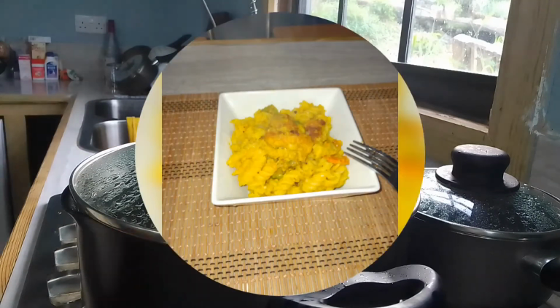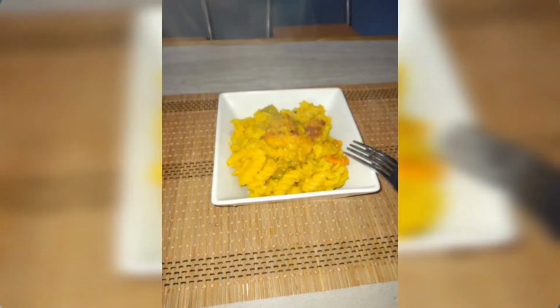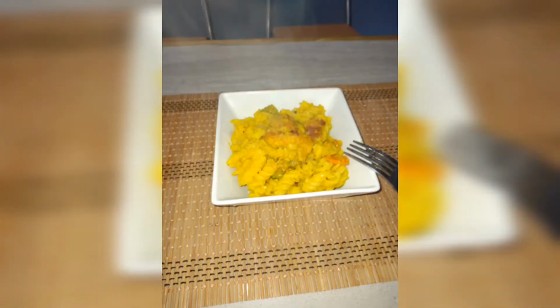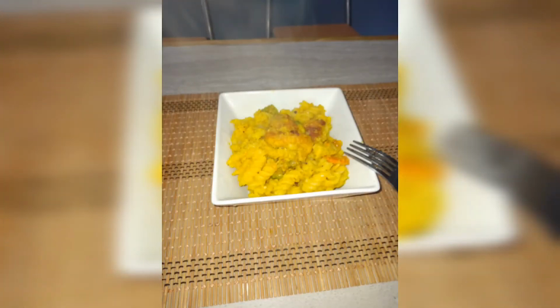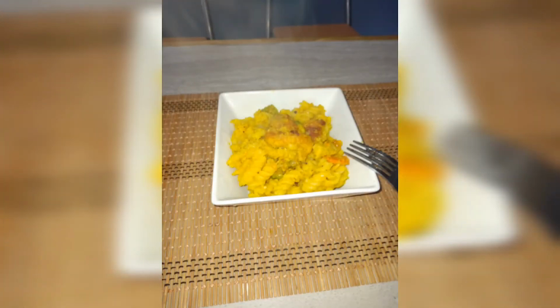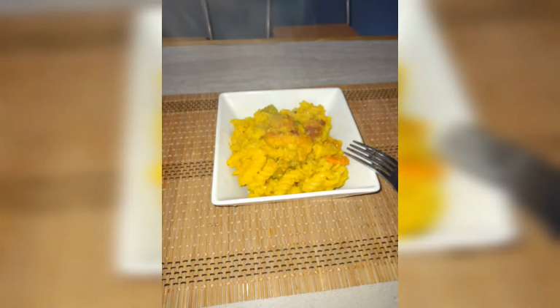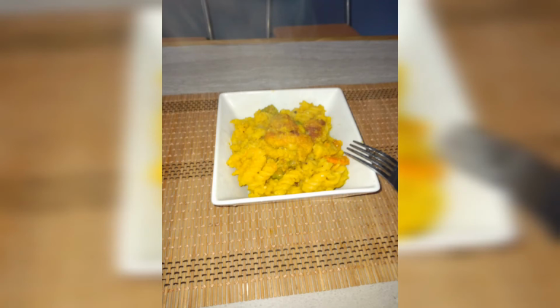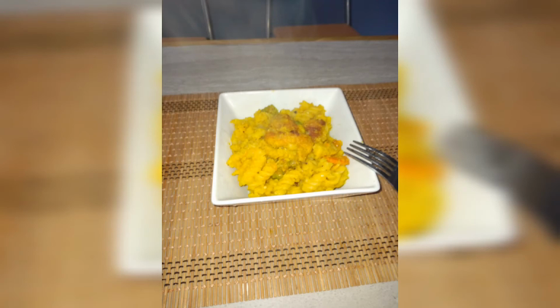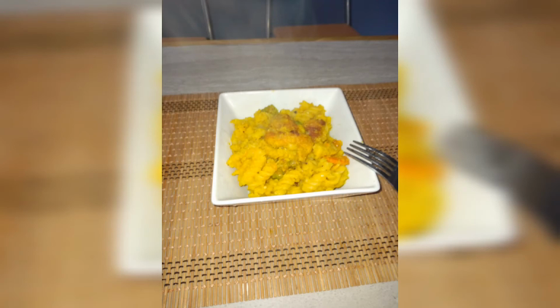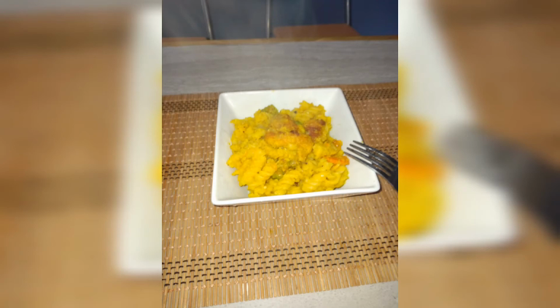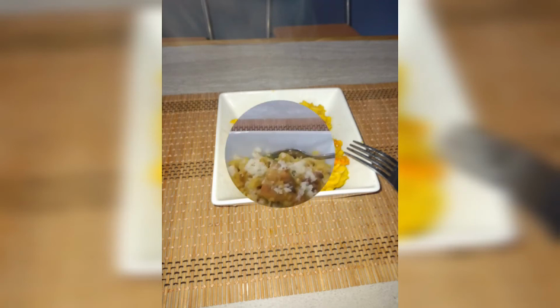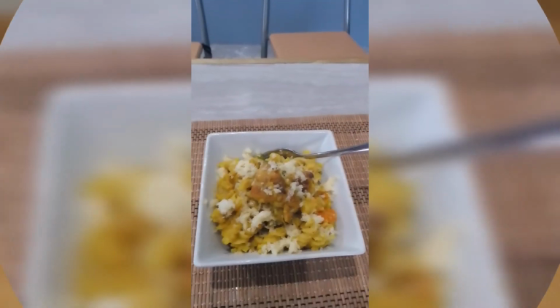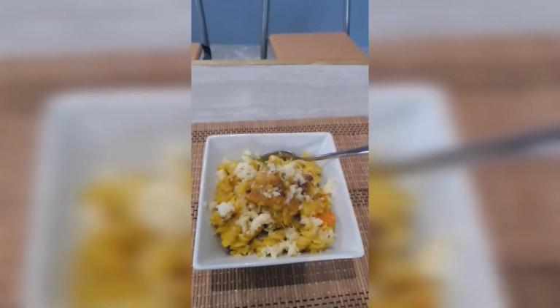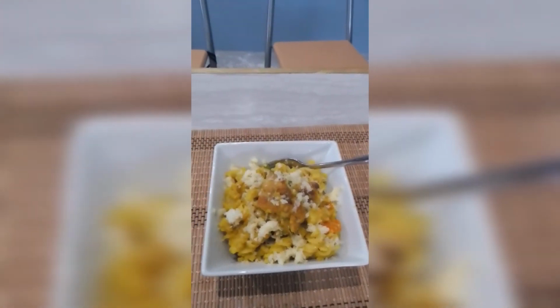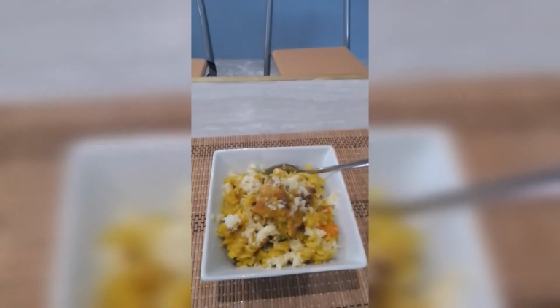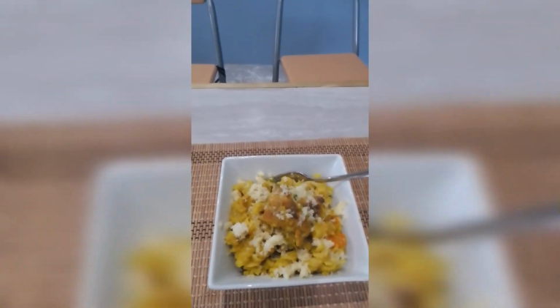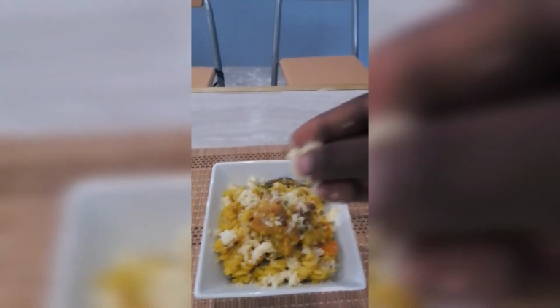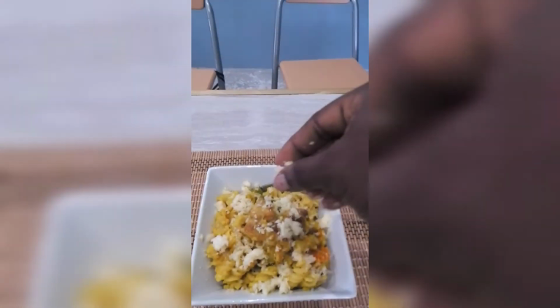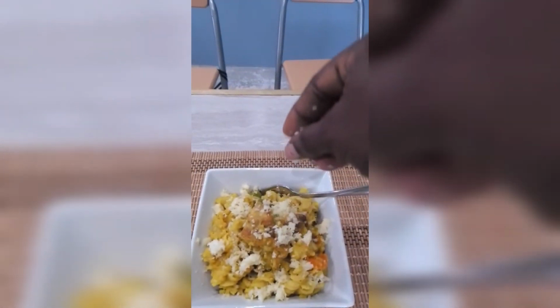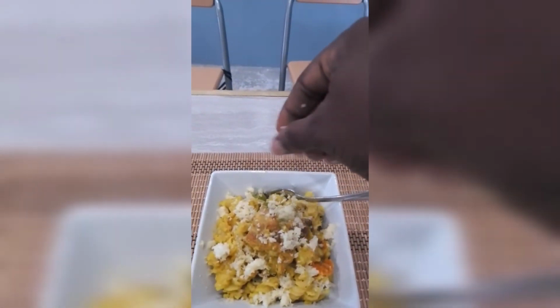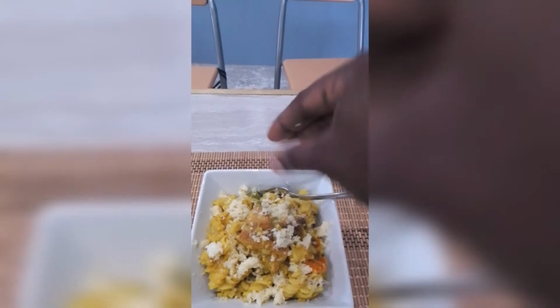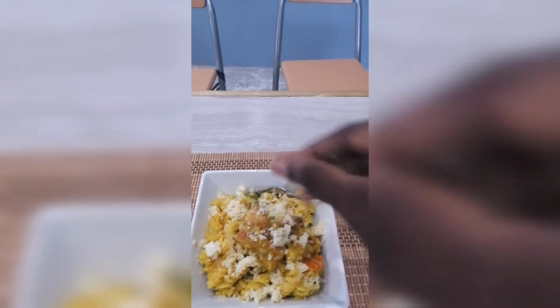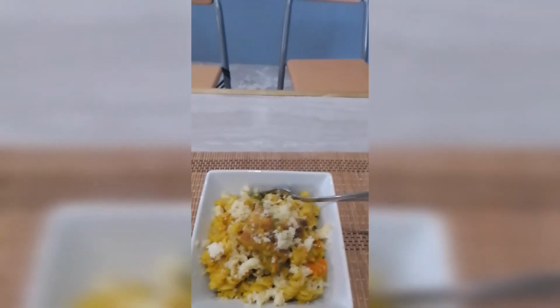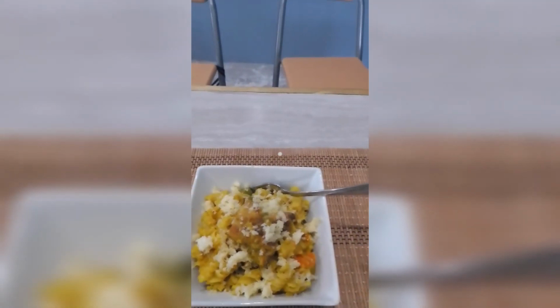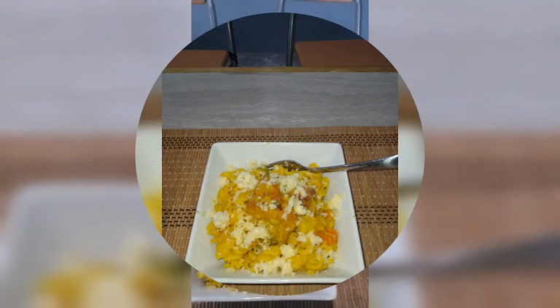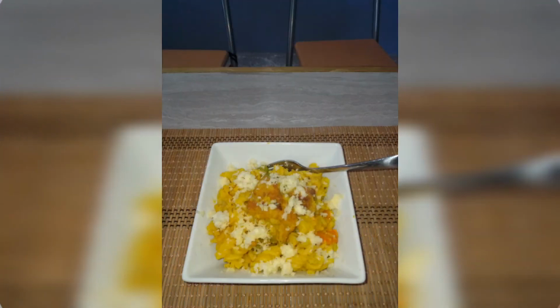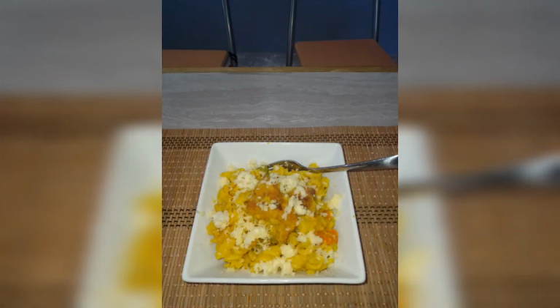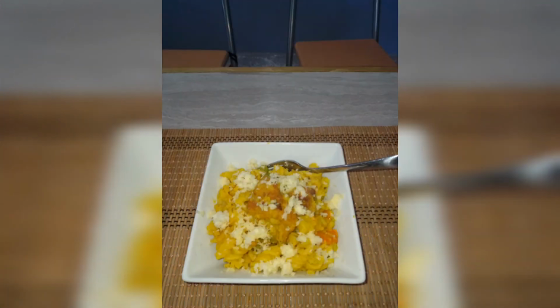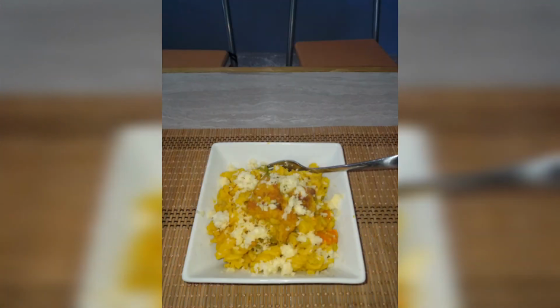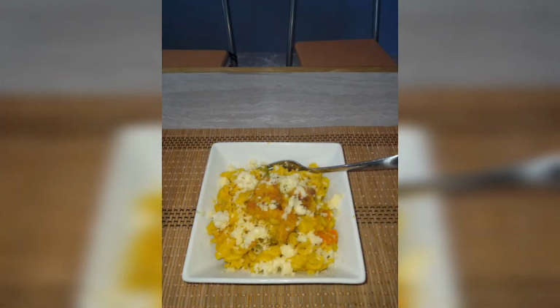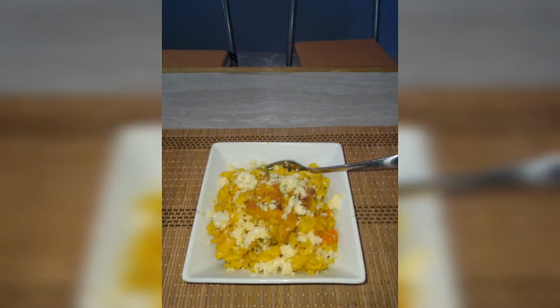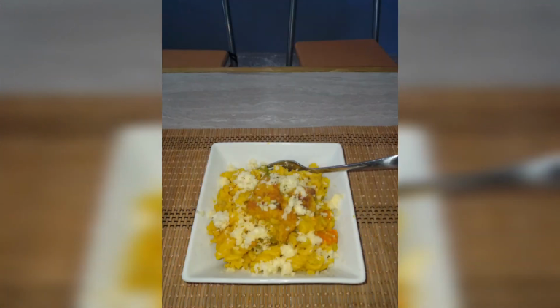So guys, here is my pasta. It was really good. I'm going to add just a little cheese on top — and it was really, really good guys.